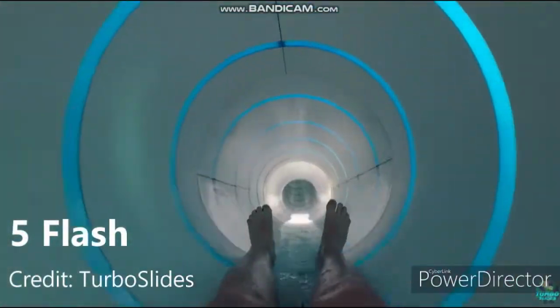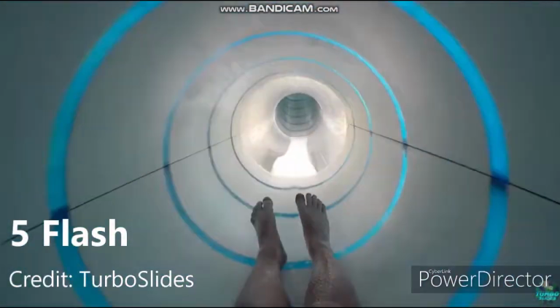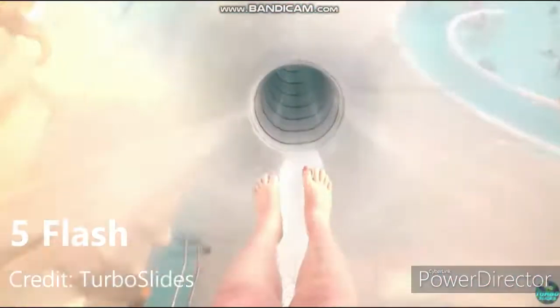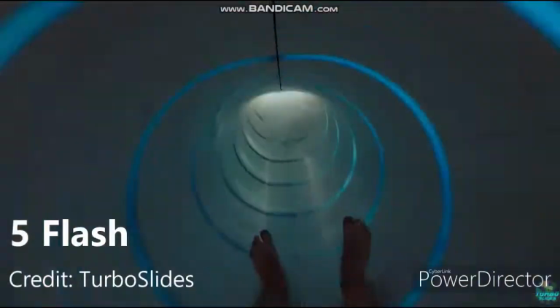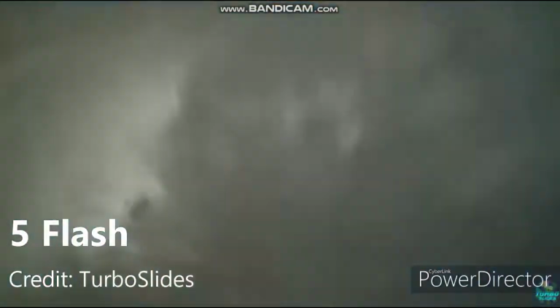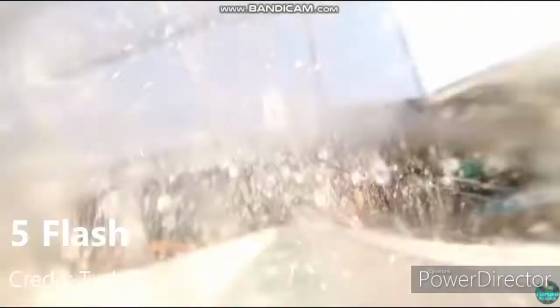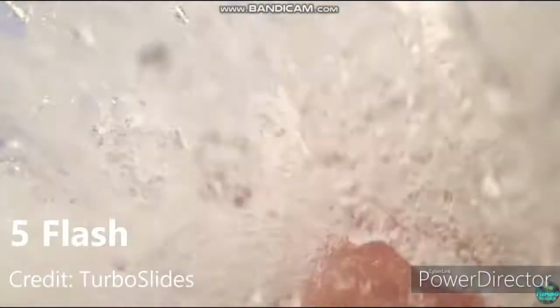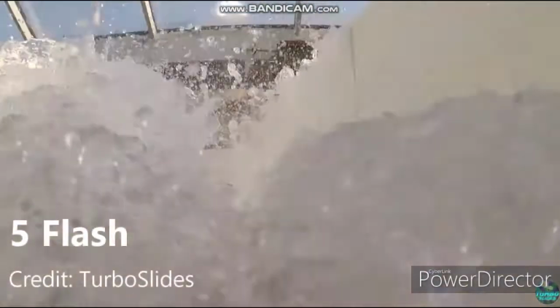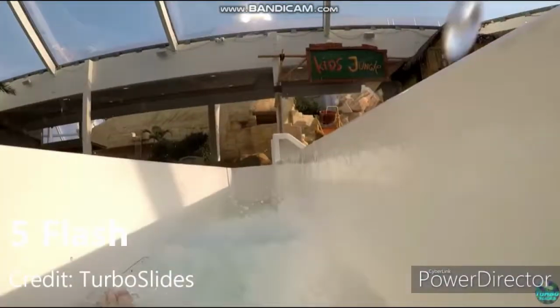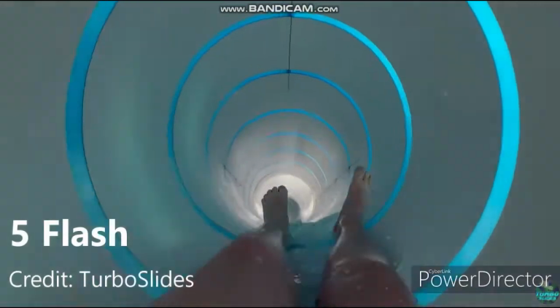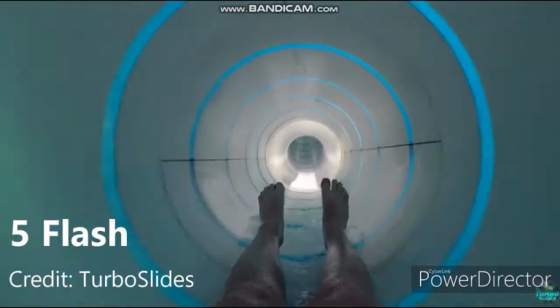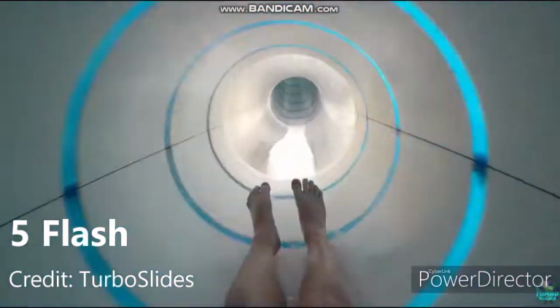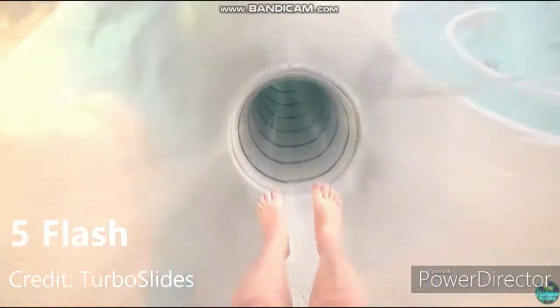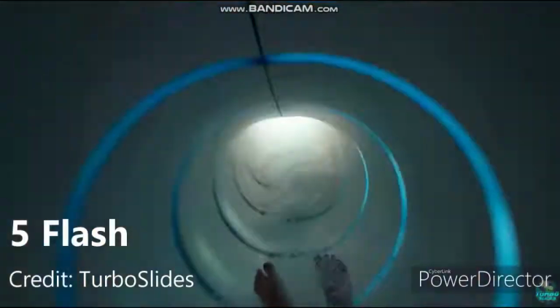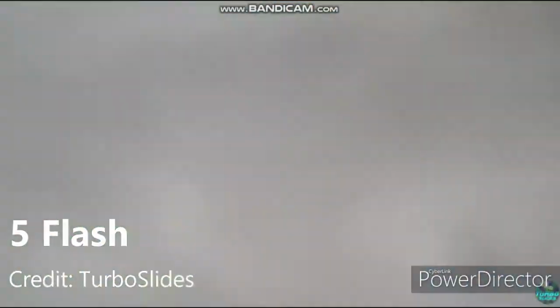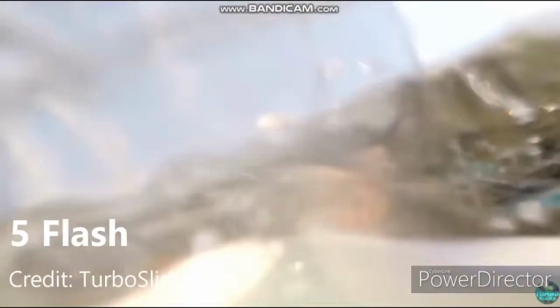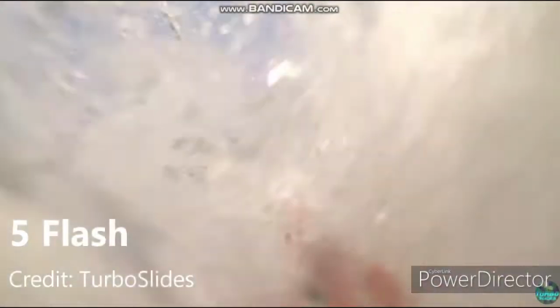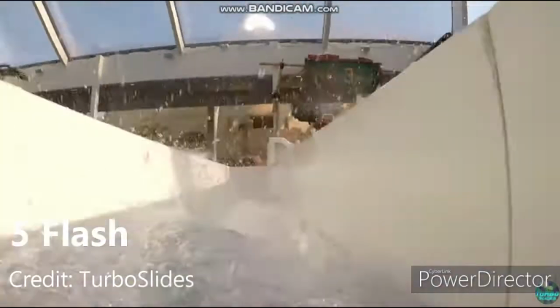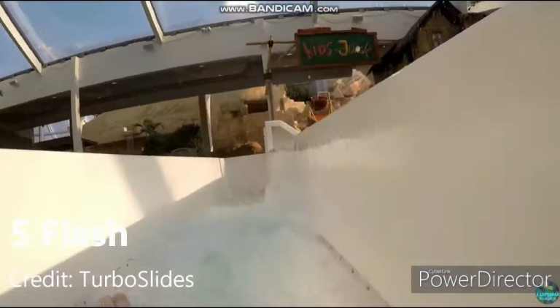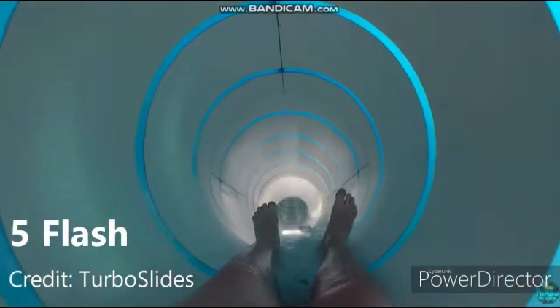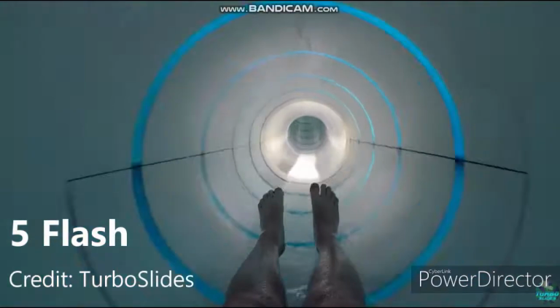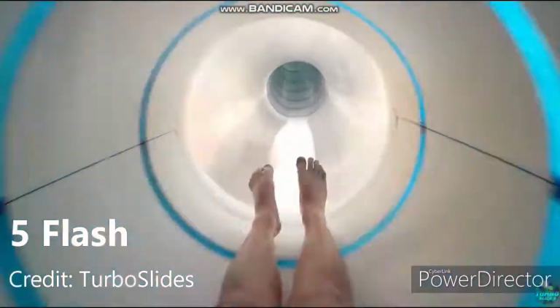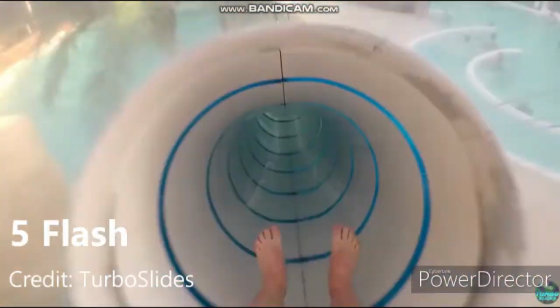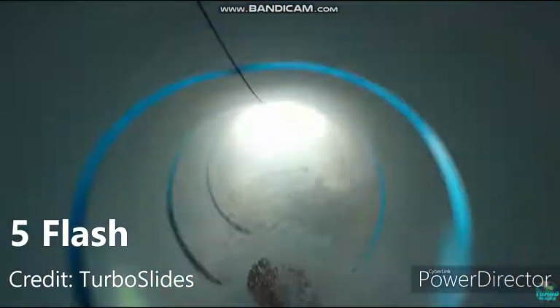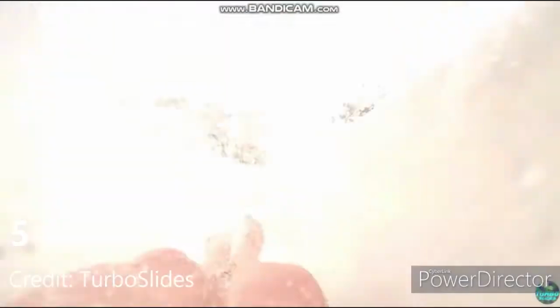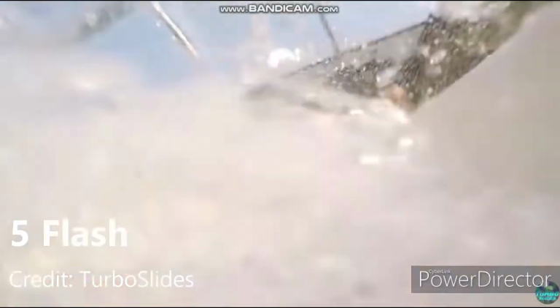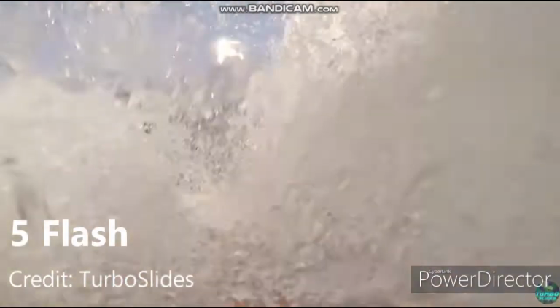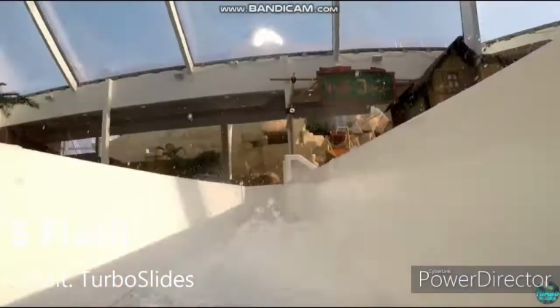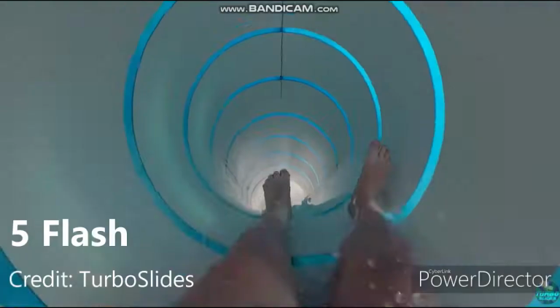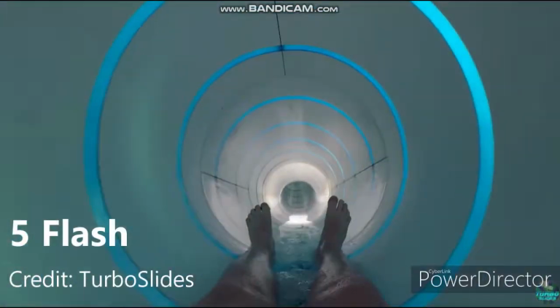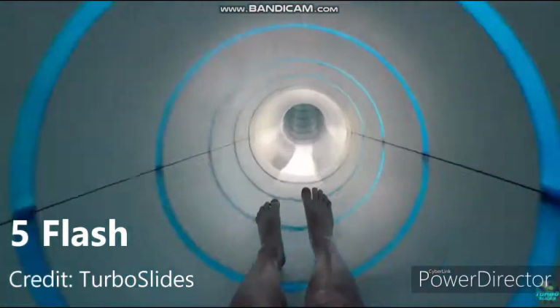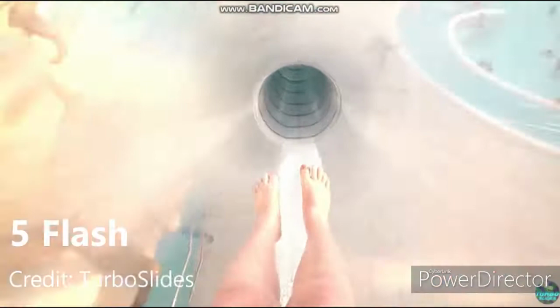Number 5 spot goes to Flash. This is a super short slide, obviously, because it is just a drop and then finish. I believe the drop is 7 meters tall. It is pretty fun, it is not painful like most of these slides are, so yeah, it is fun — nothing special, but fun.